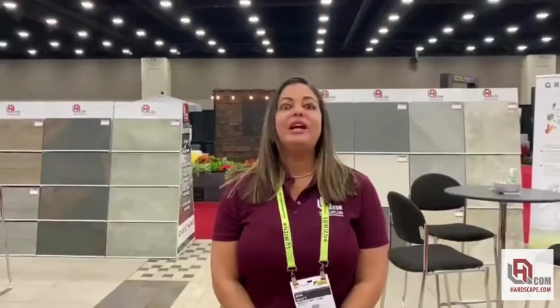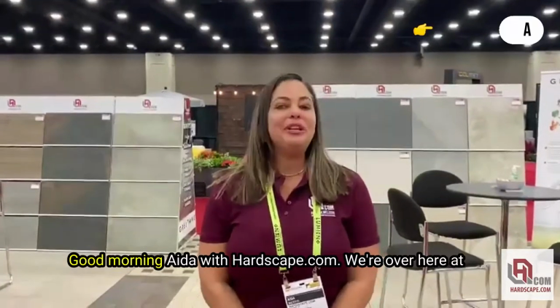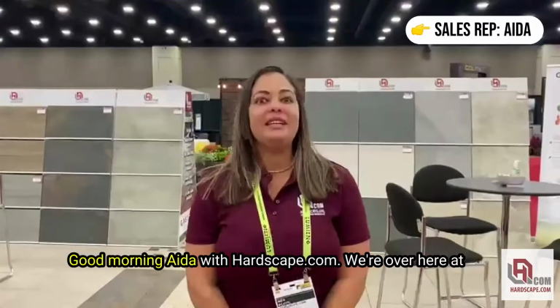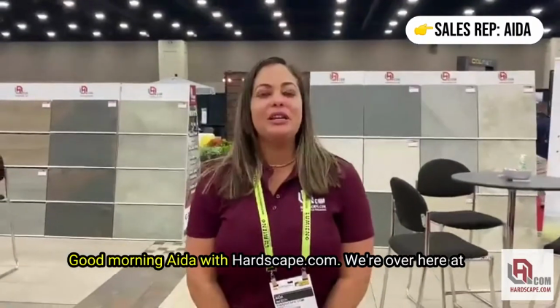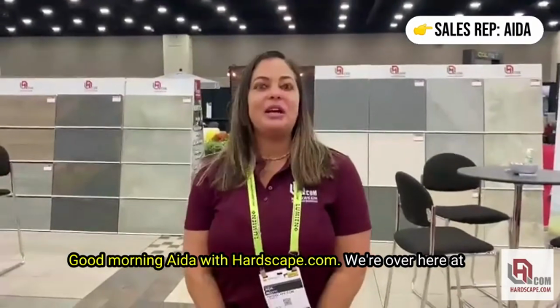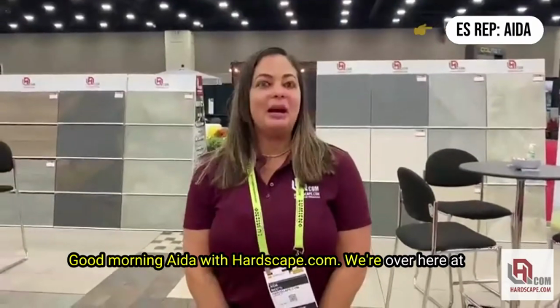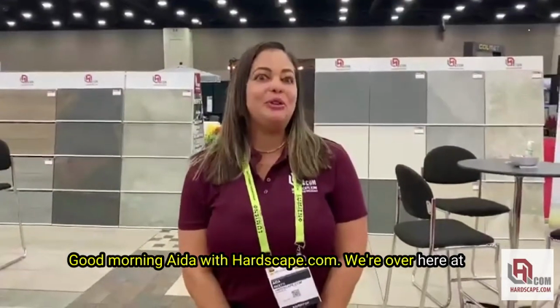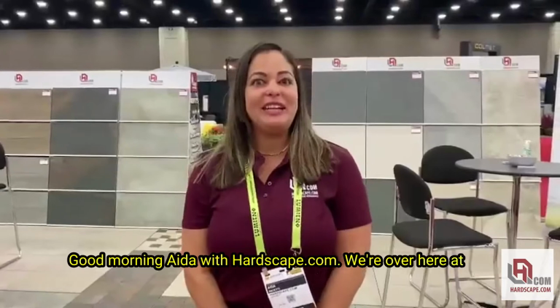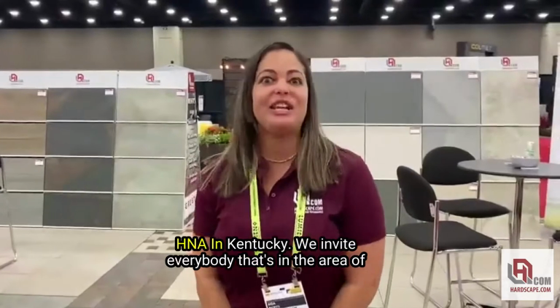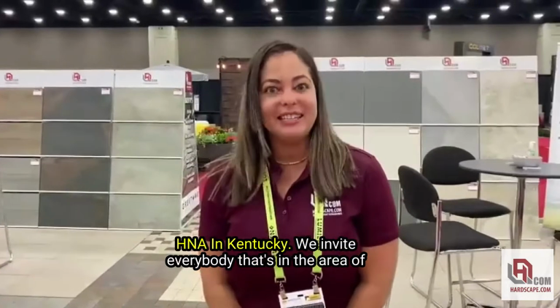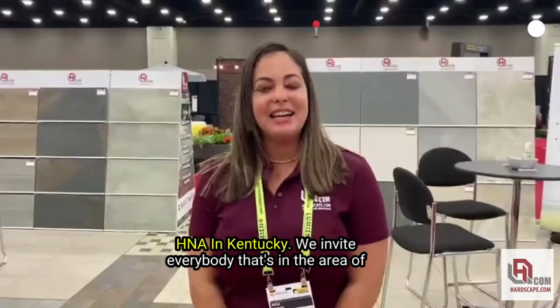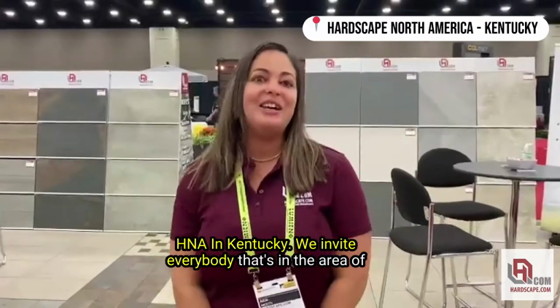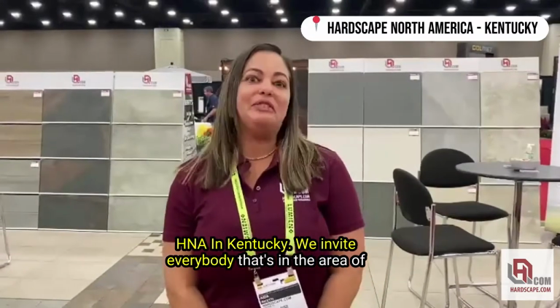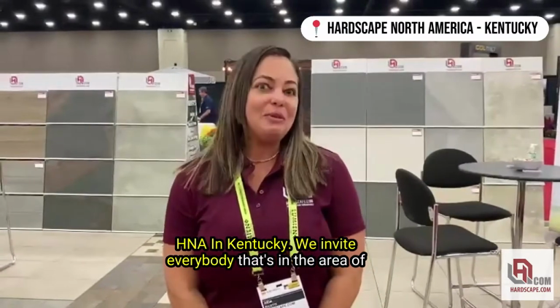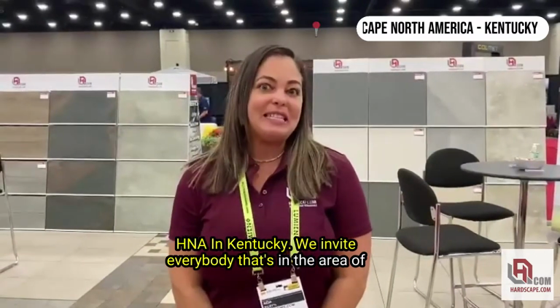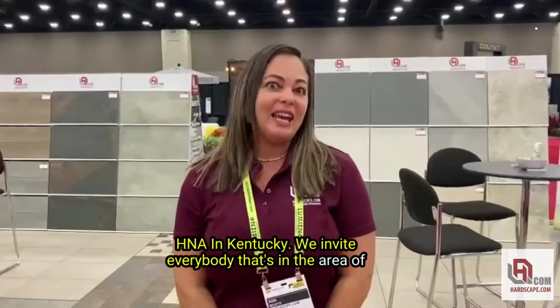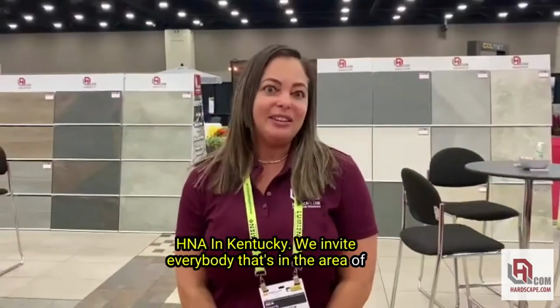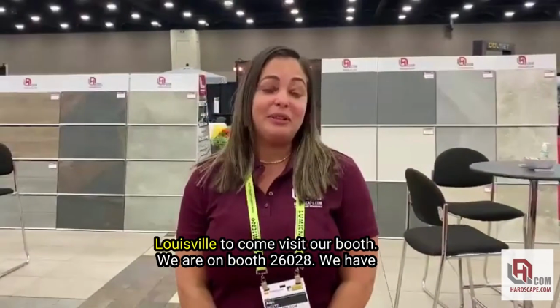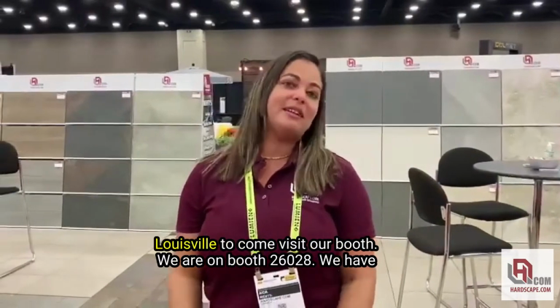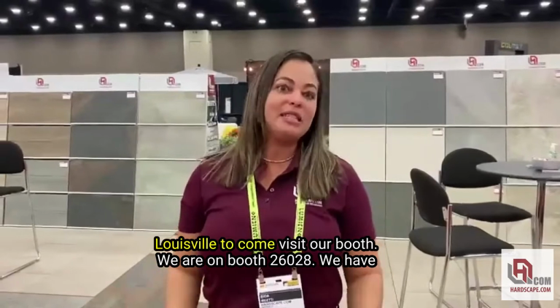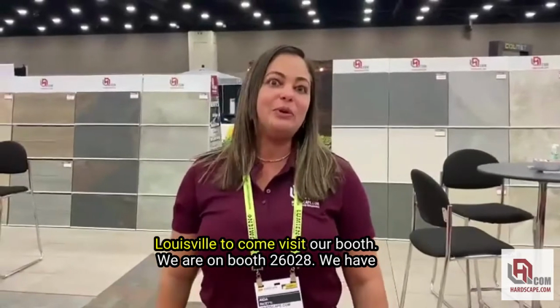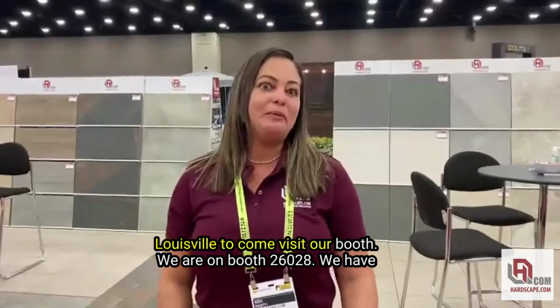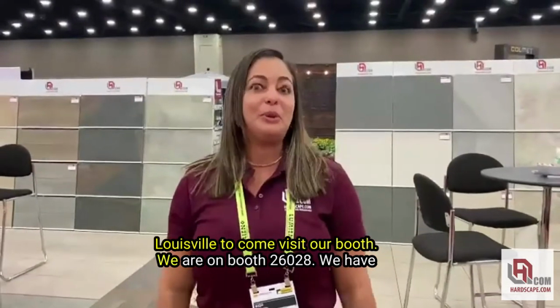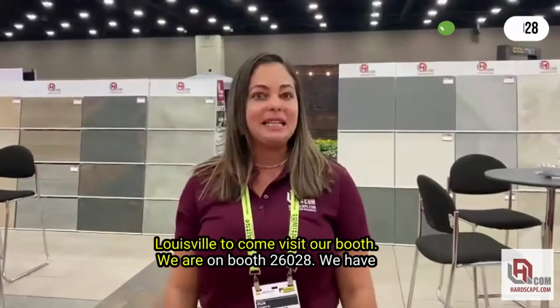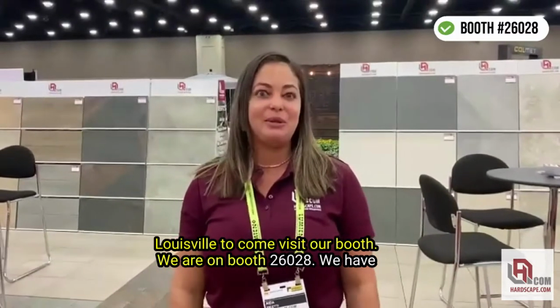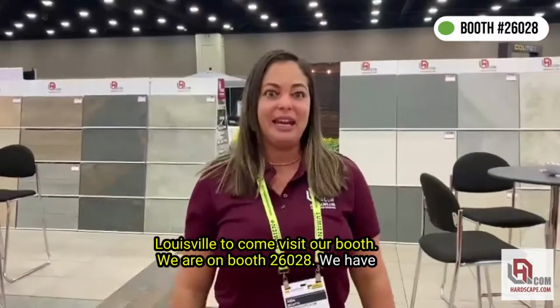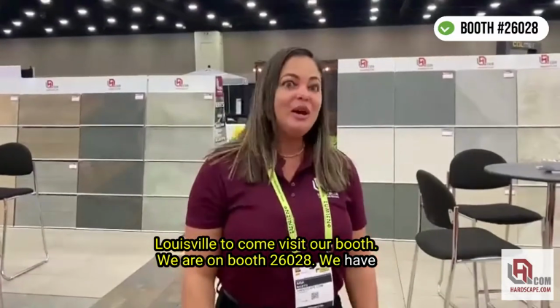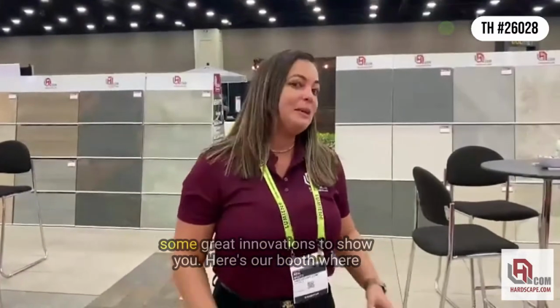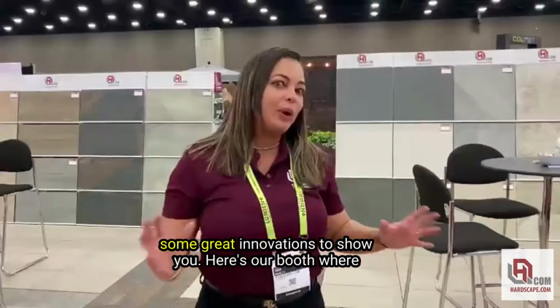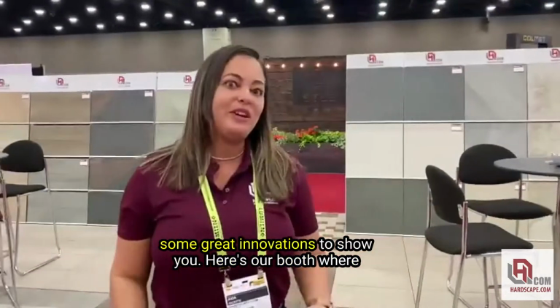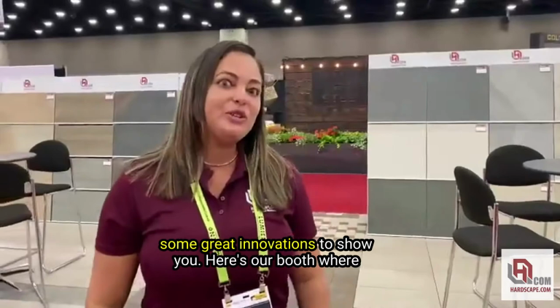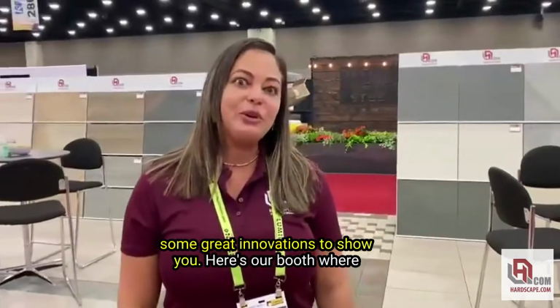Good morning. I'm Aida with hardscape.com. We're over here at HNA in Kentucky. We invite everybody in the area of Louisville to come visit our booth — we're at booth 26028. We have some great innovations to show you.